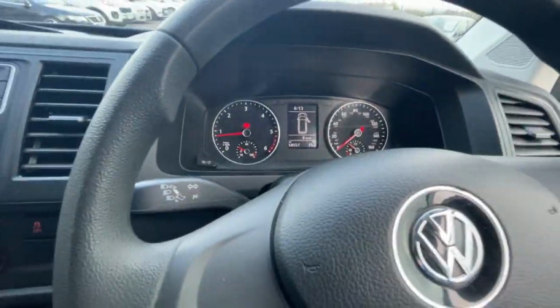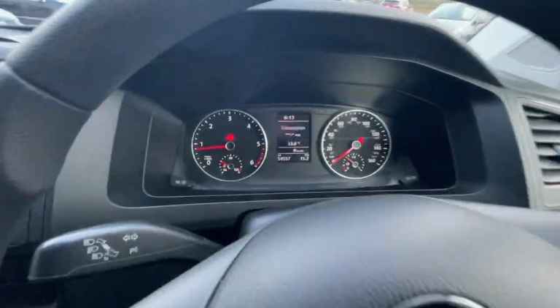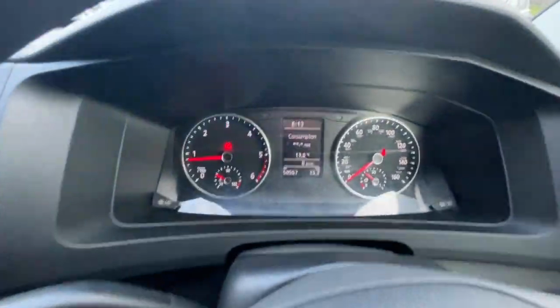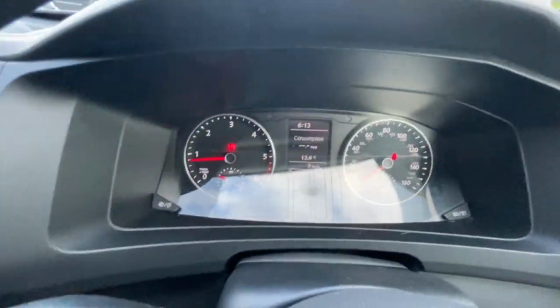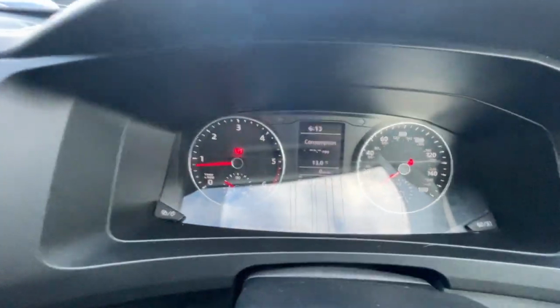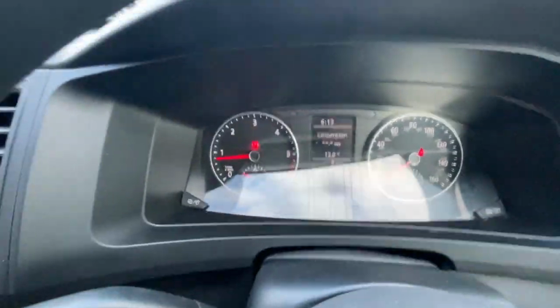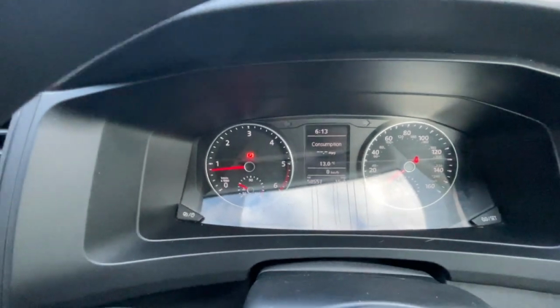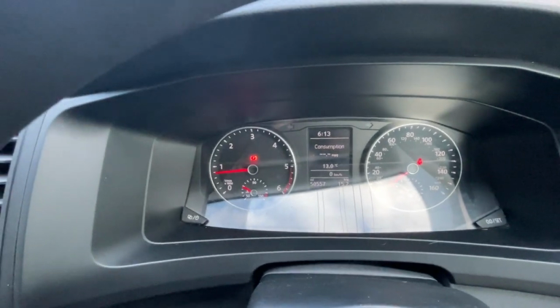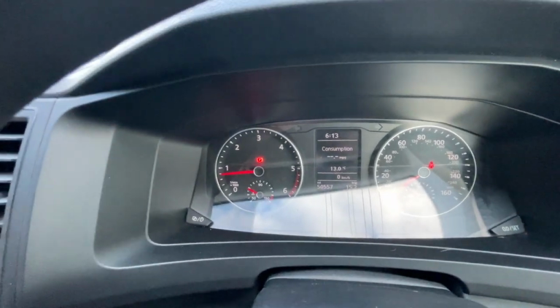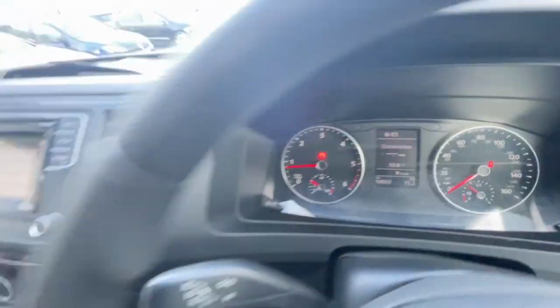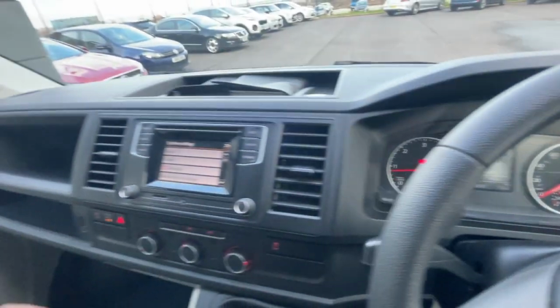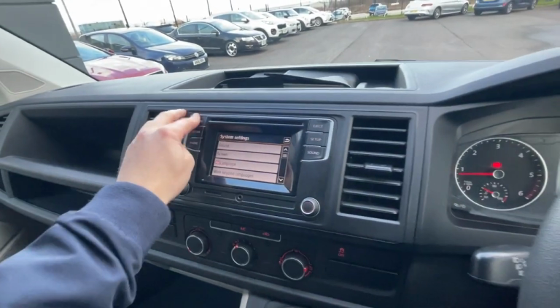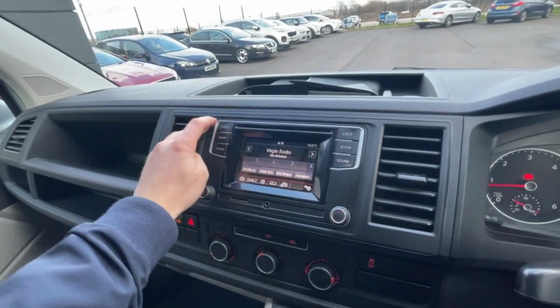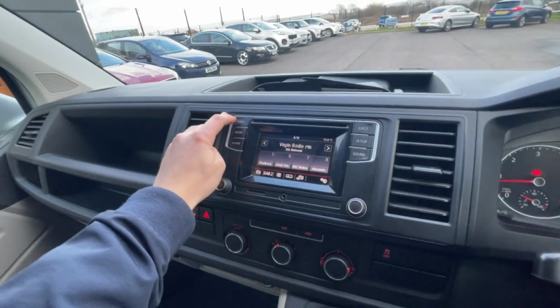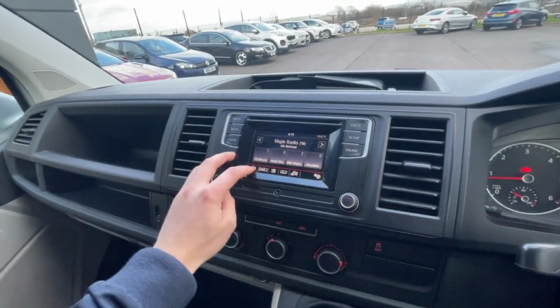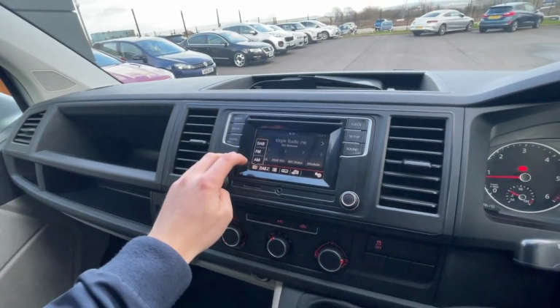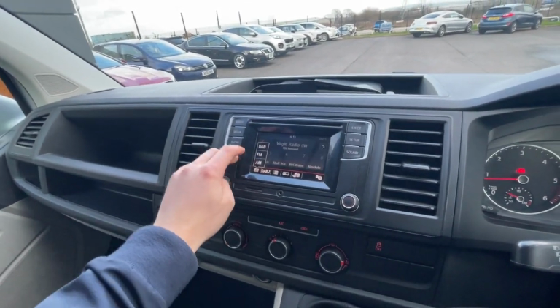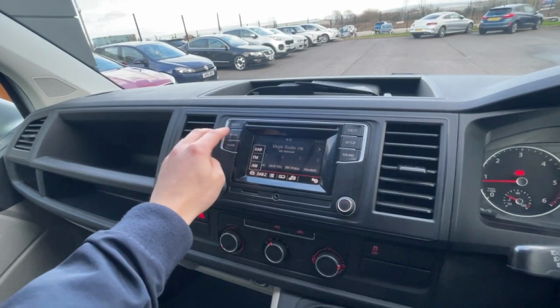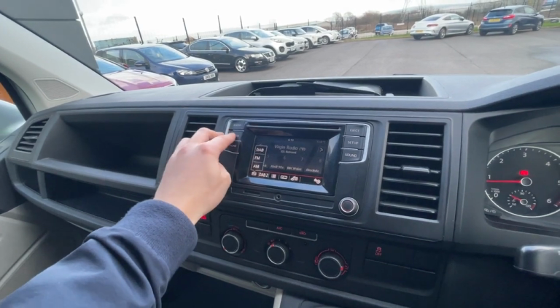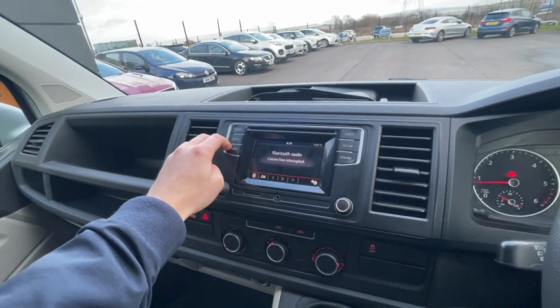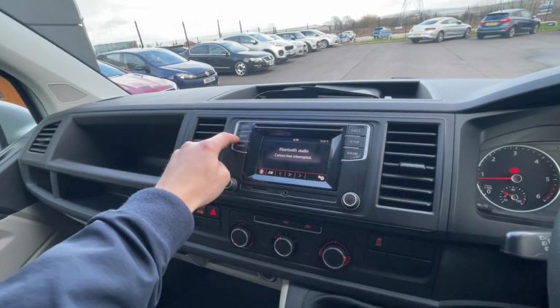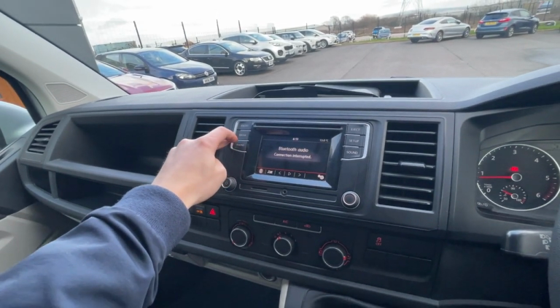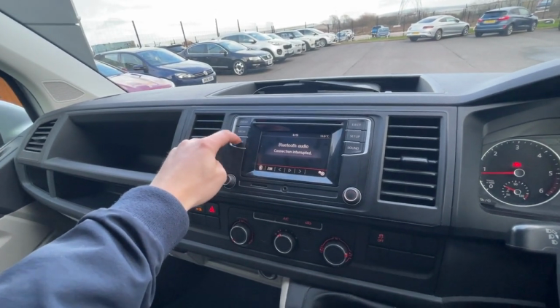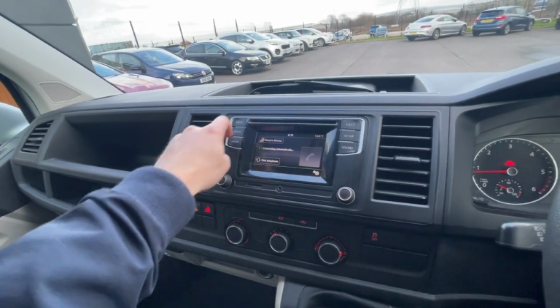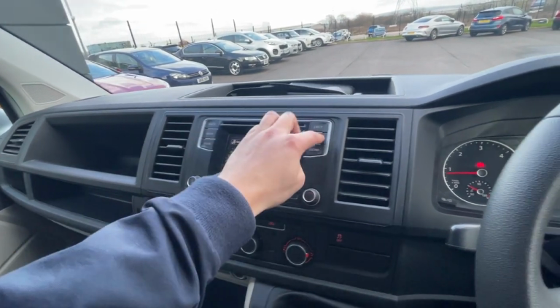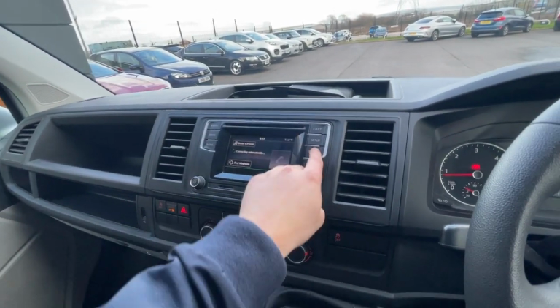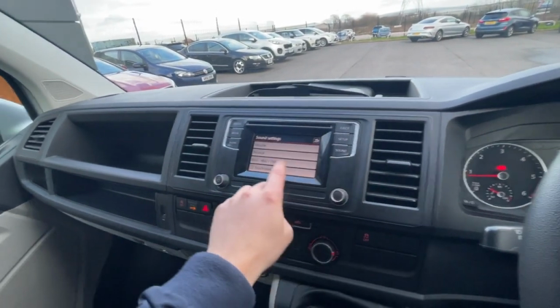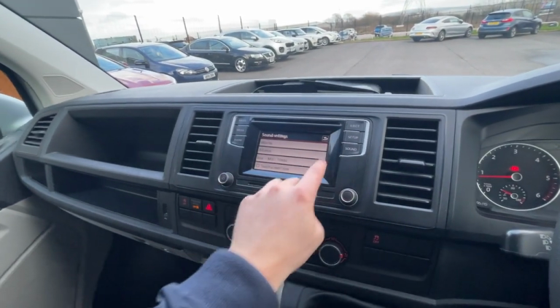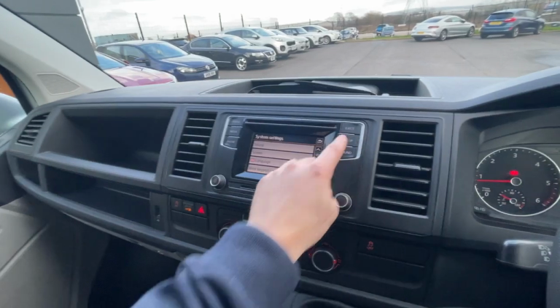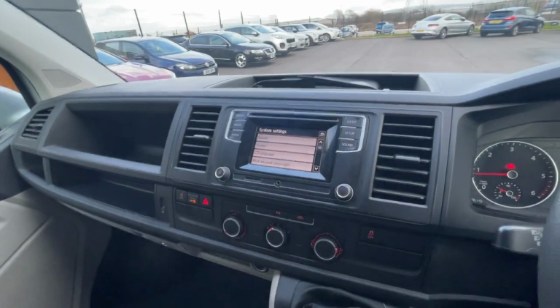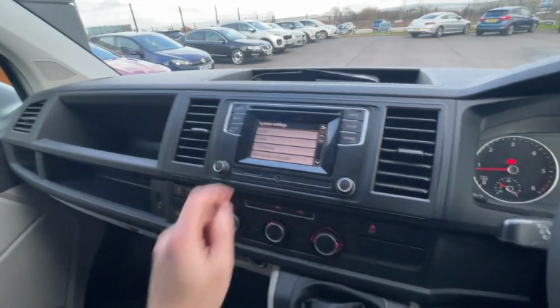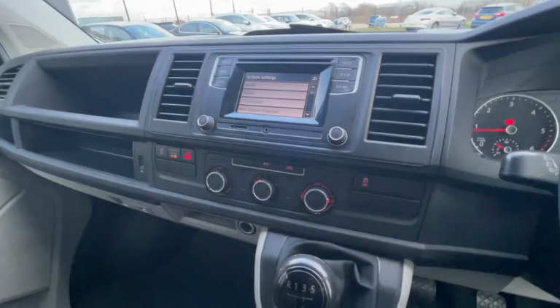The instrument cluster — it's got 50,557 miles on the clock. It's got a radio which includes DAB, FM, and AM, Bluetooth integration, telephone preparation, changing sound, and there's the setup features.